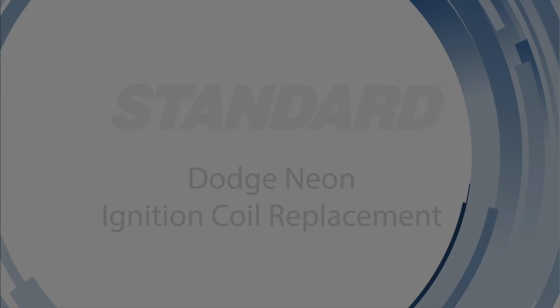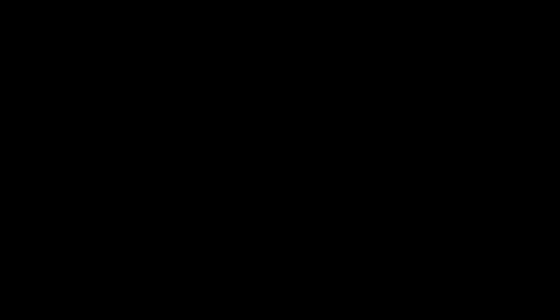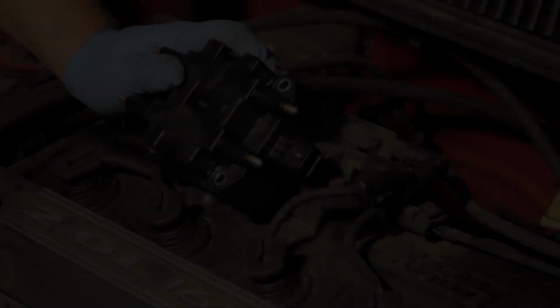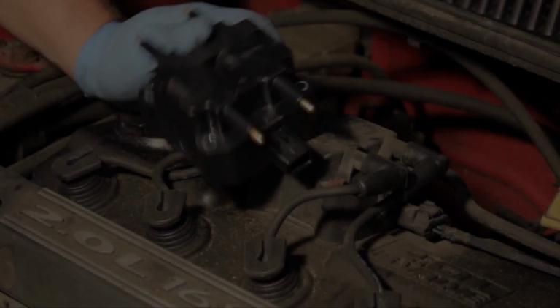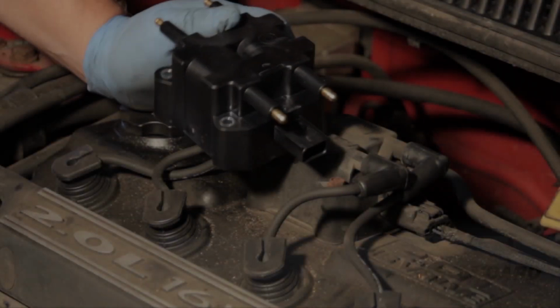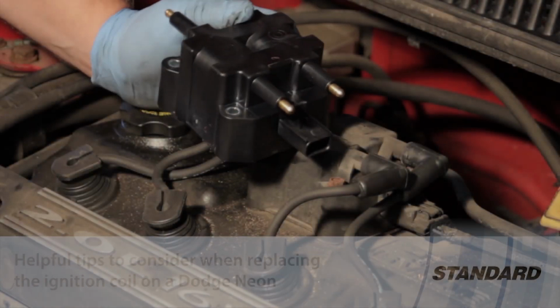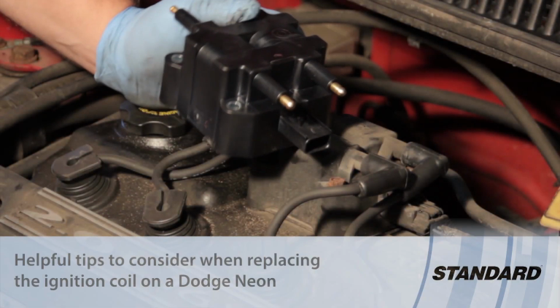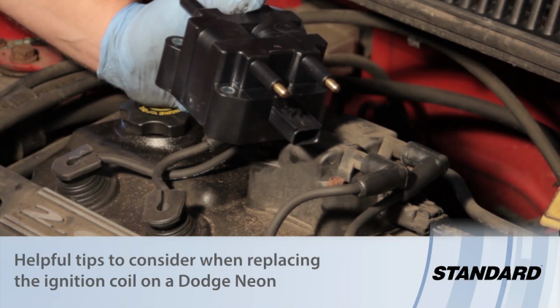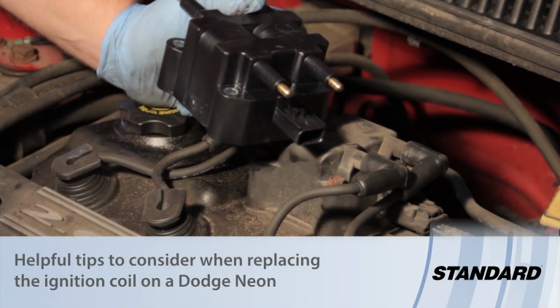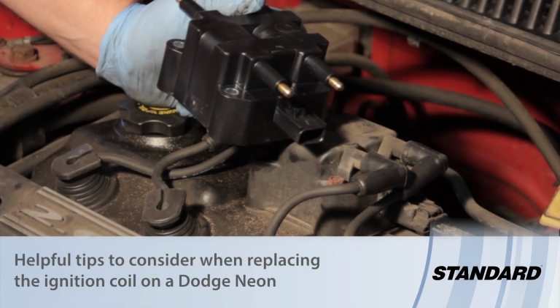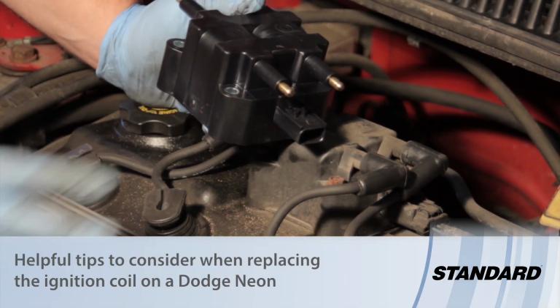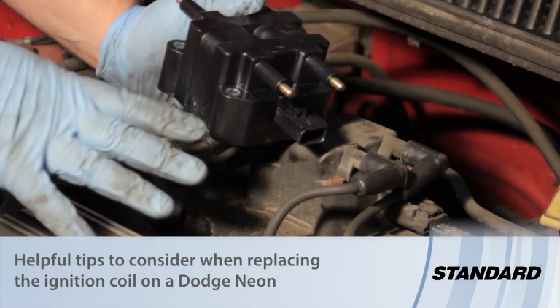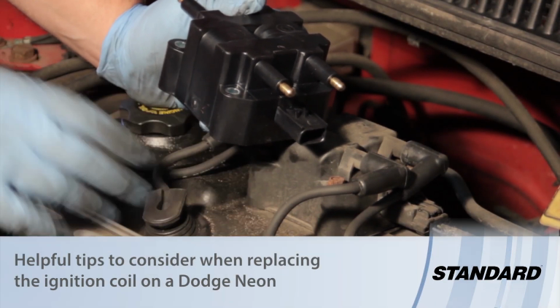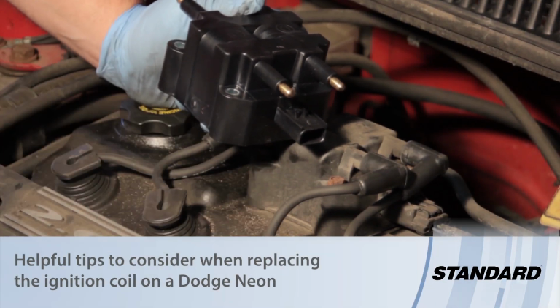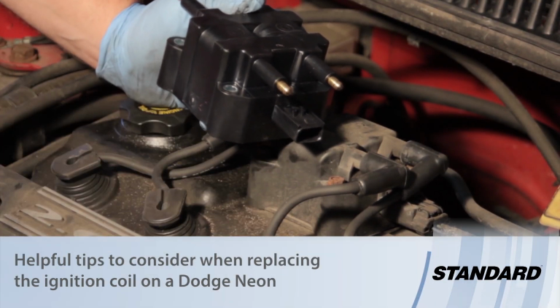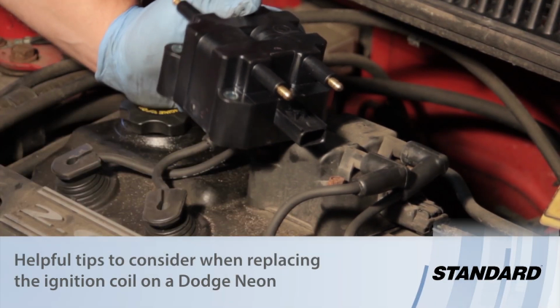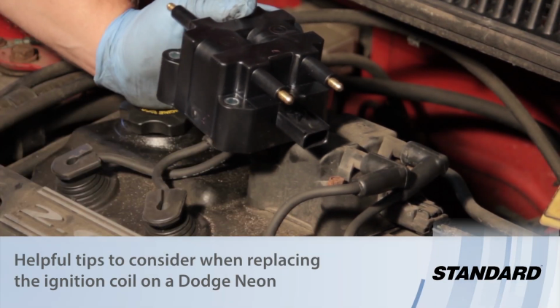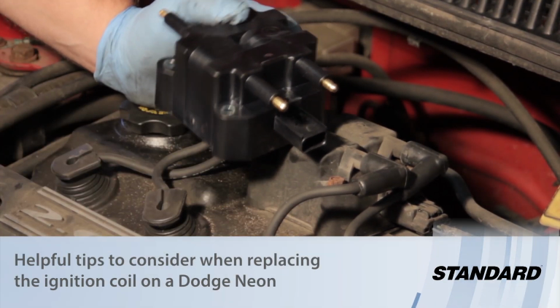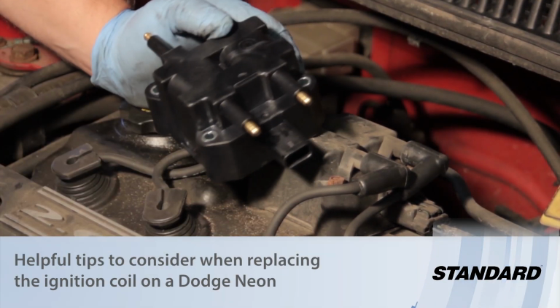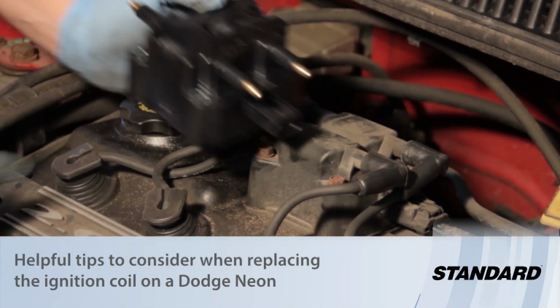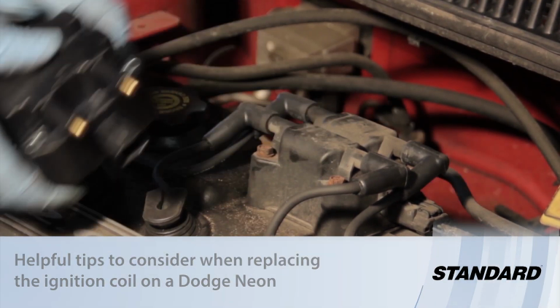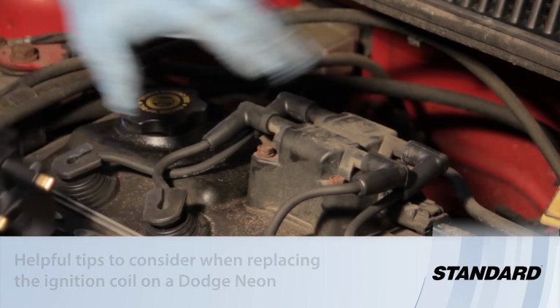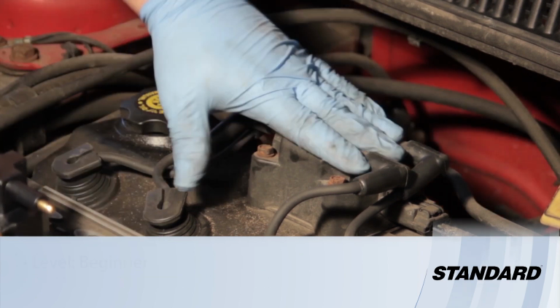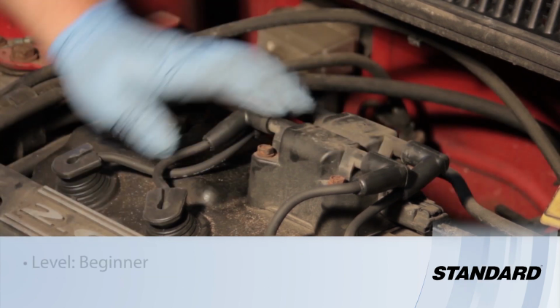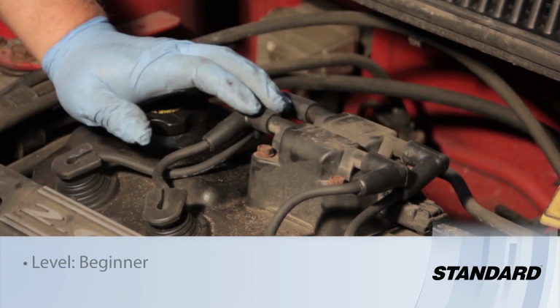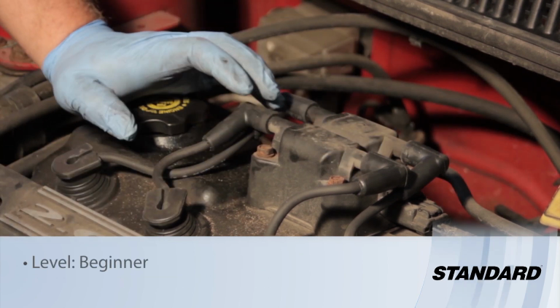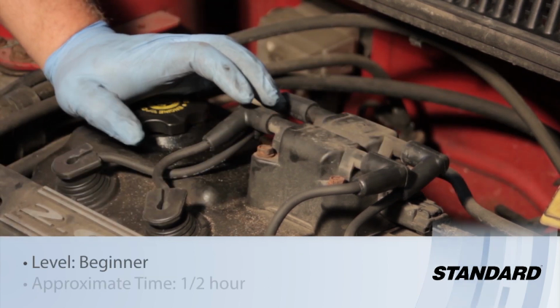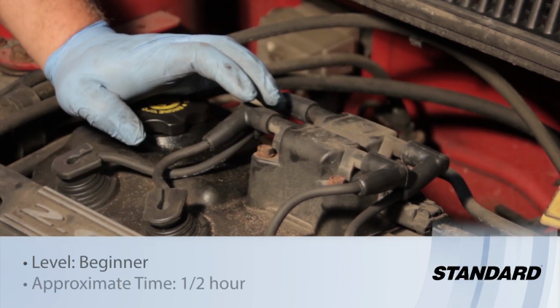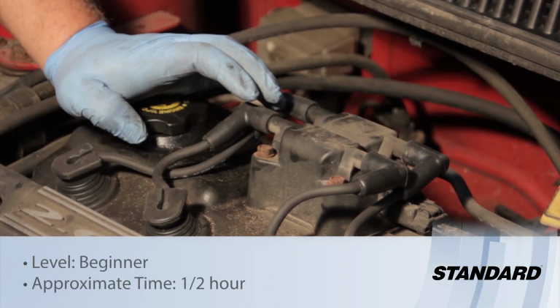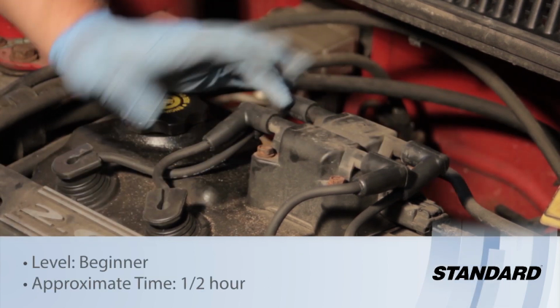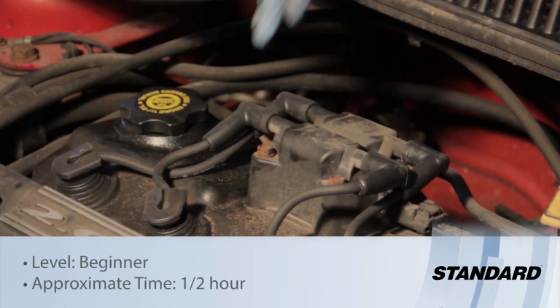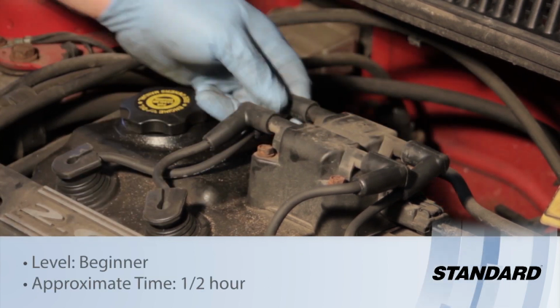Today we're going to replace the ignition coil on this Neon 2-liter engine. It's a relatively straightforward job, not too difficult.